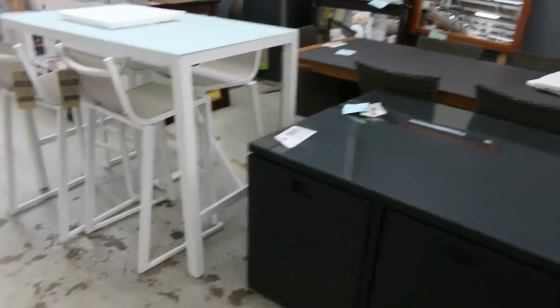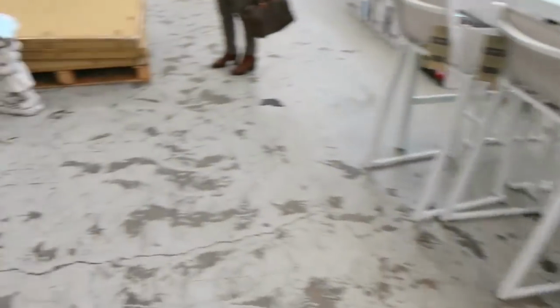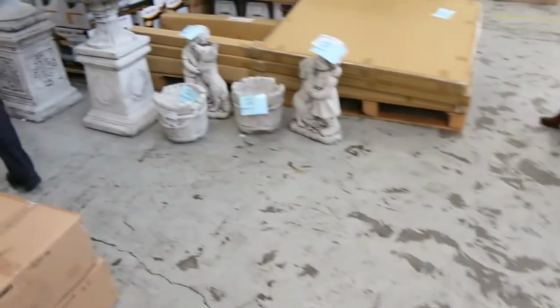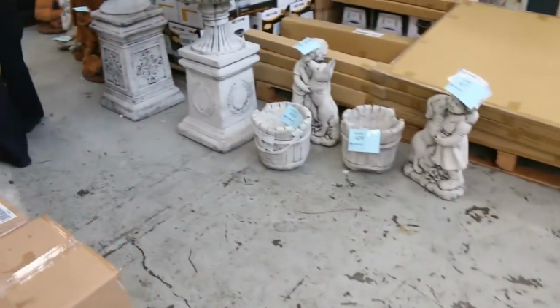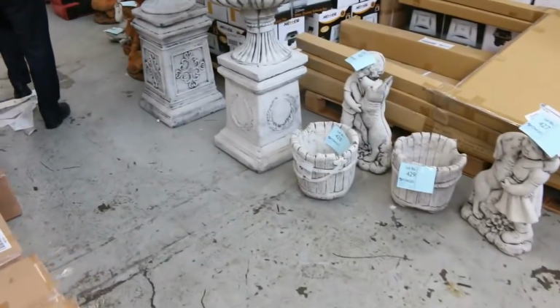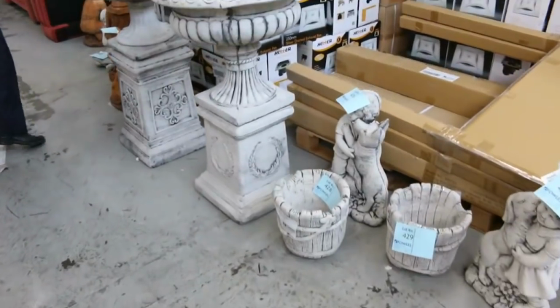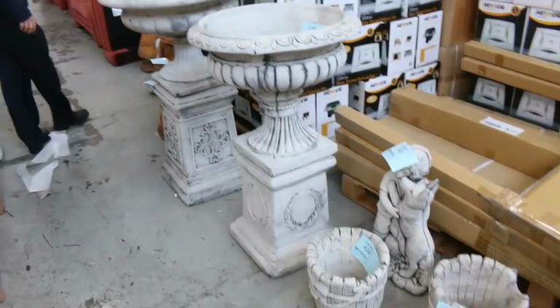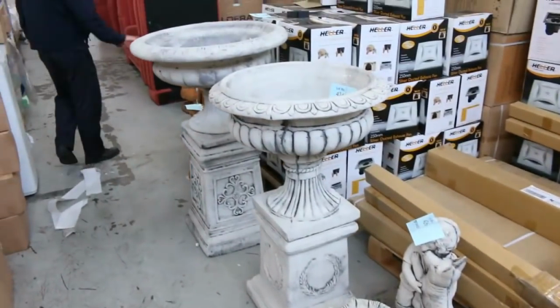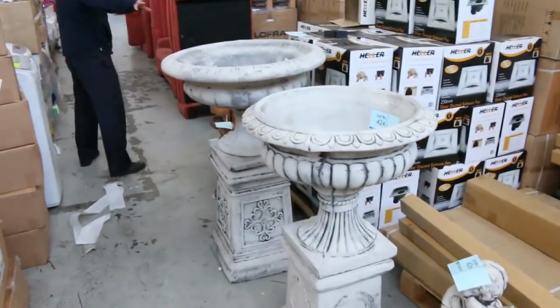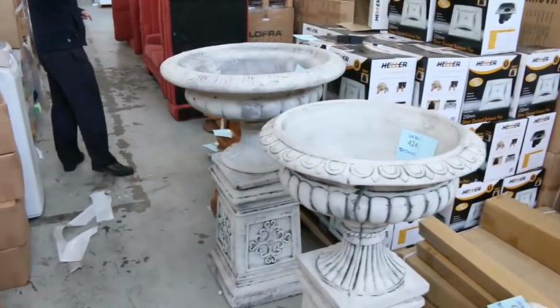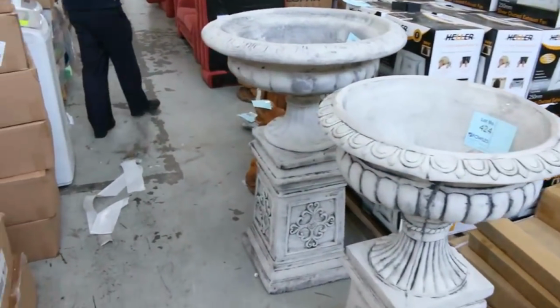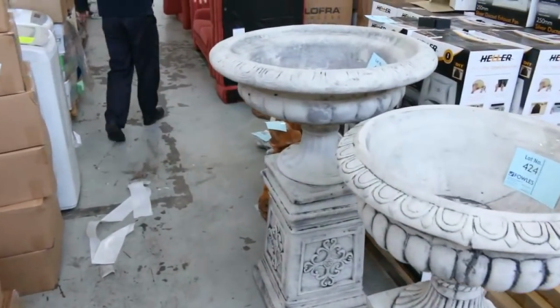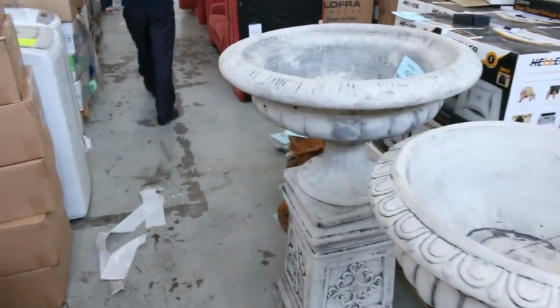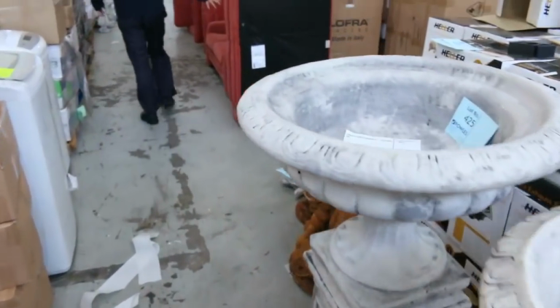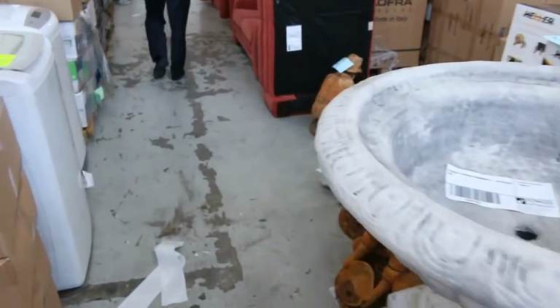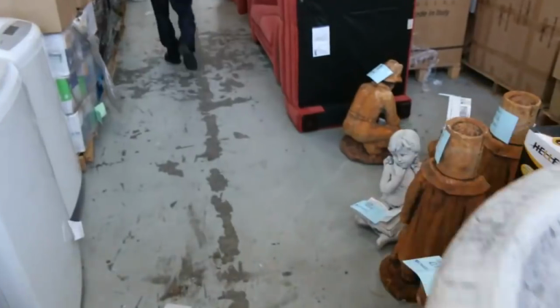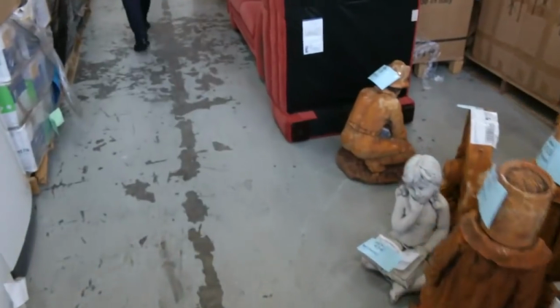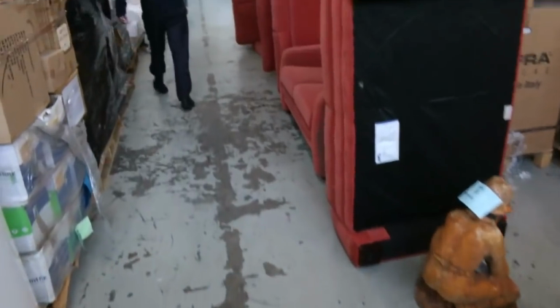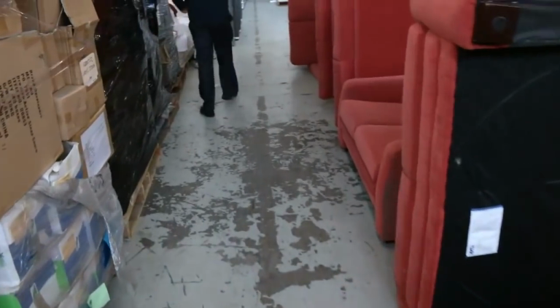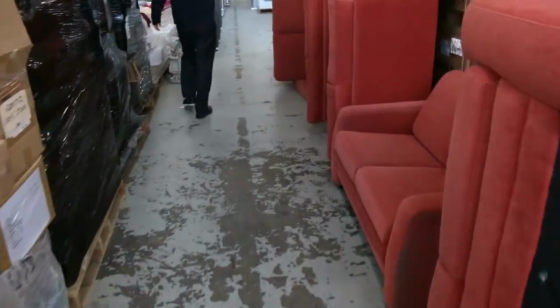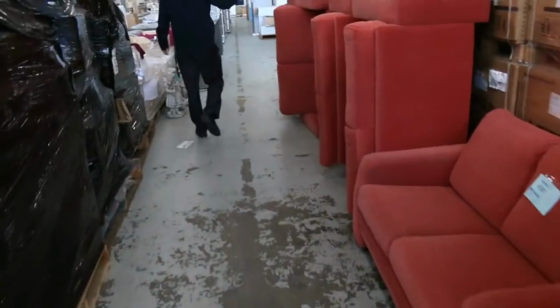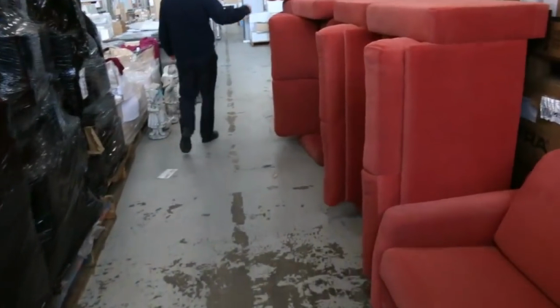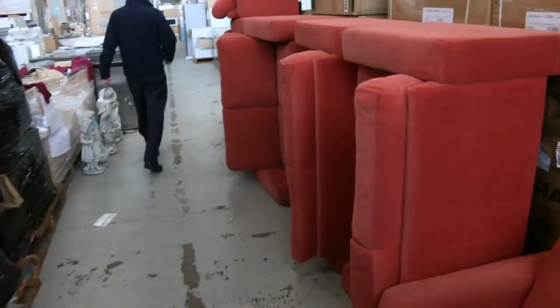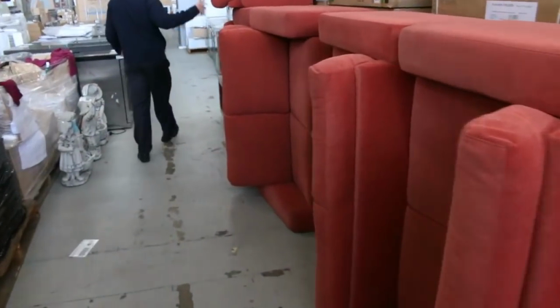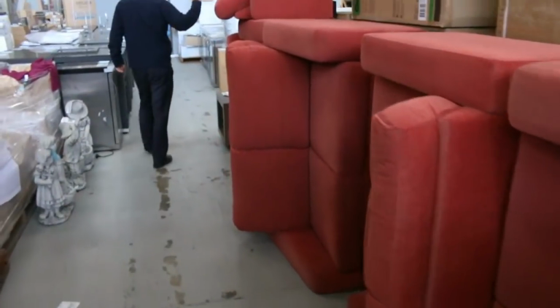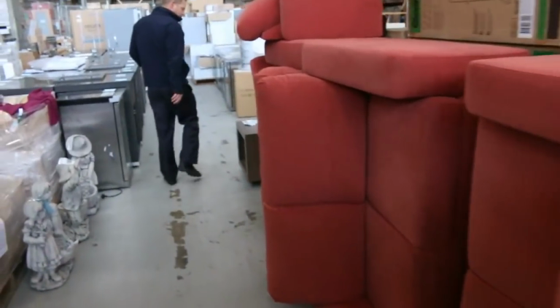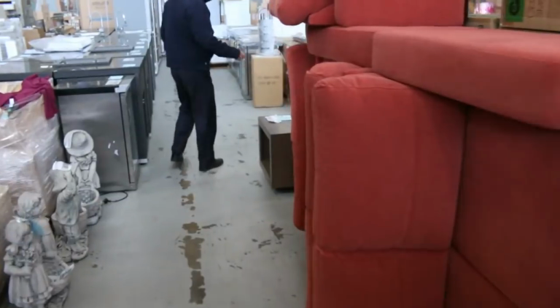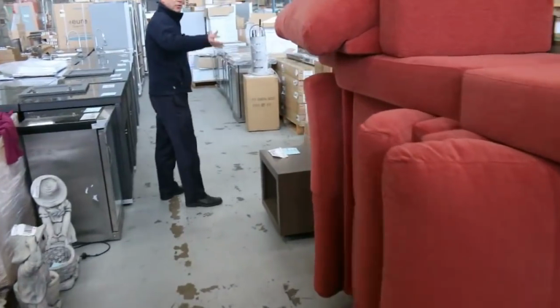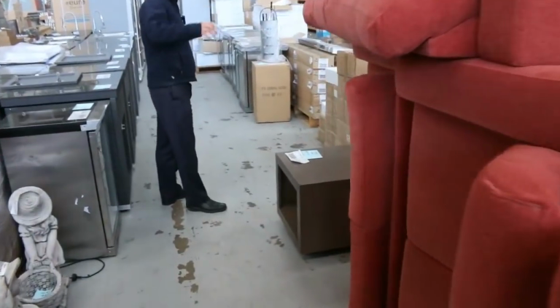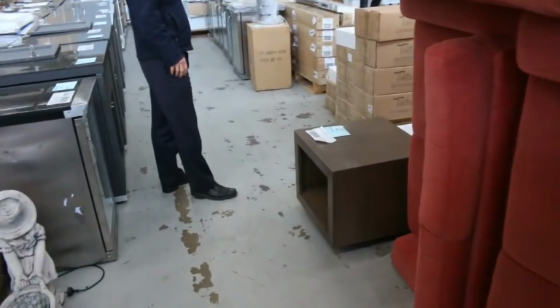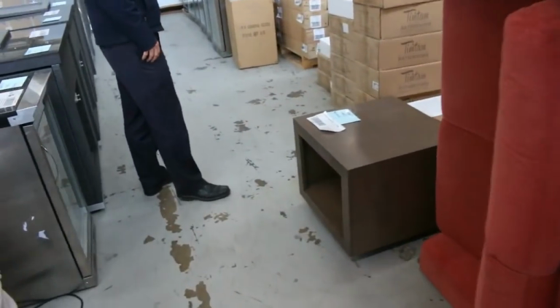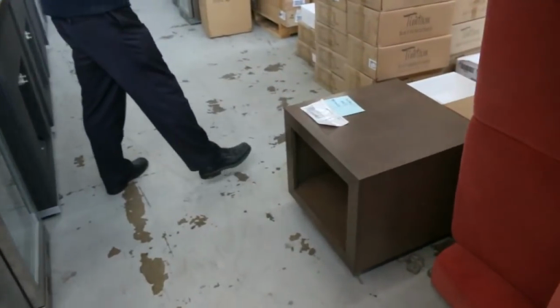I've got some nice concrete garden ornaments there. They range sort of around that $50 to $150 mark — they're always popular. I've got a couple of these red couches here. They'll go for $1 or $2 a piece usually — good for the TV room or whatever.